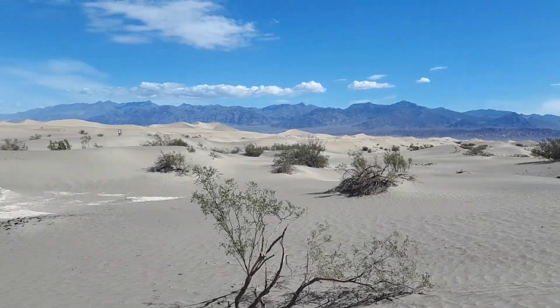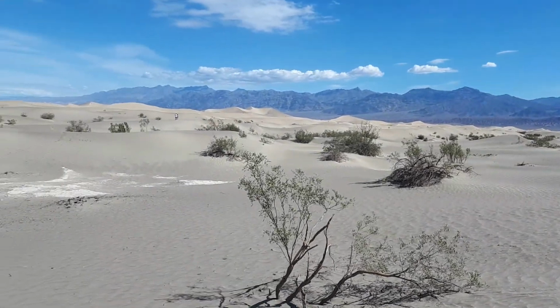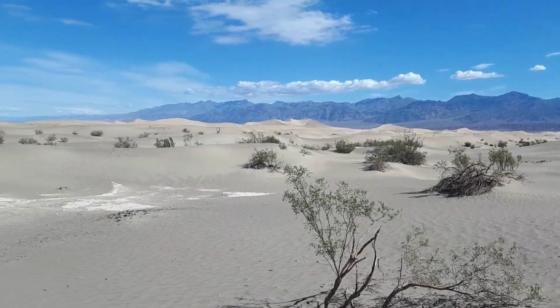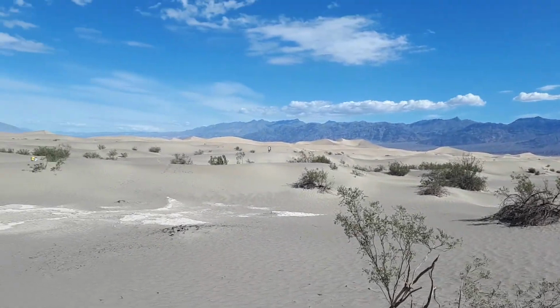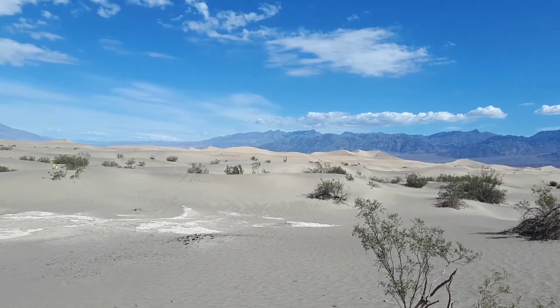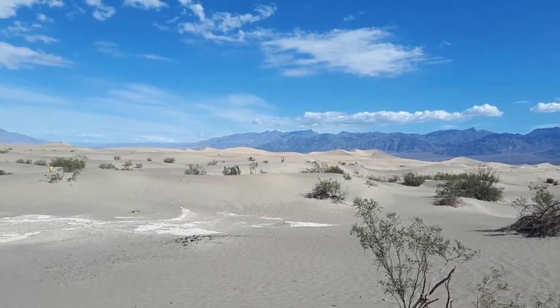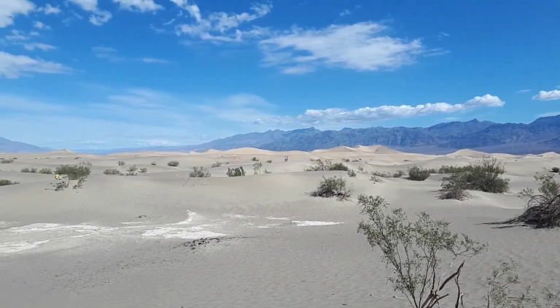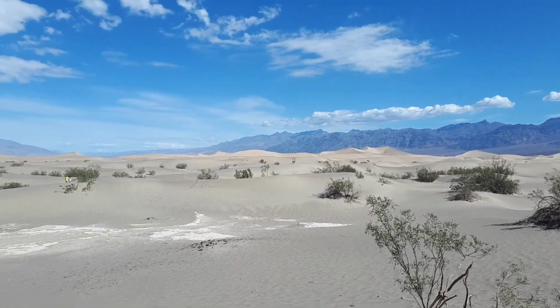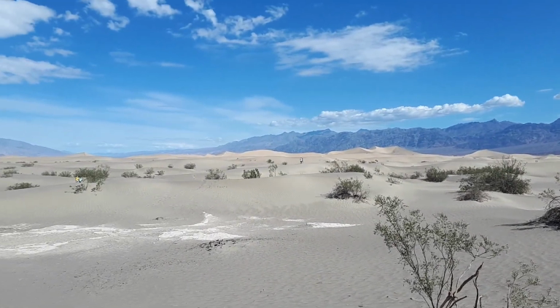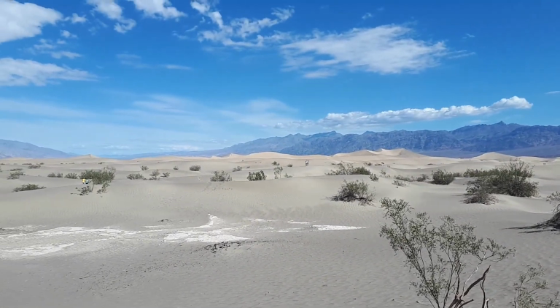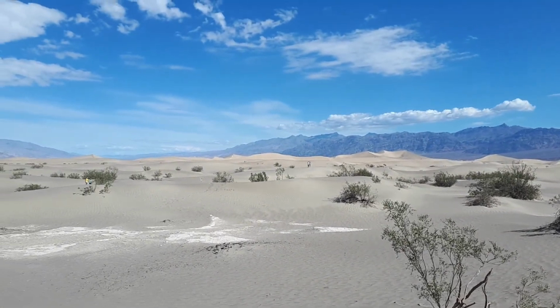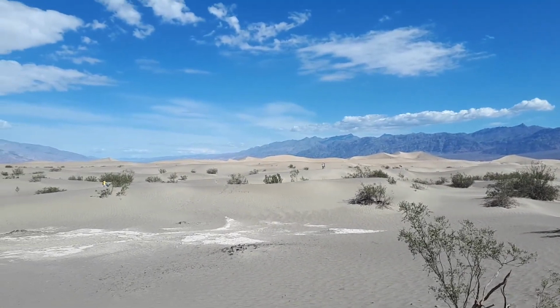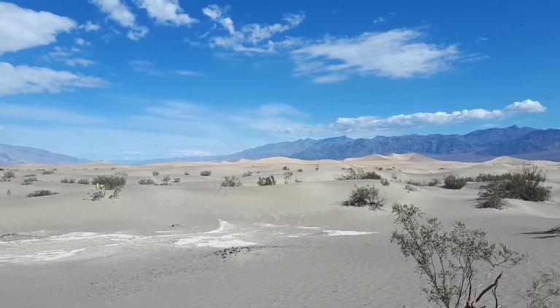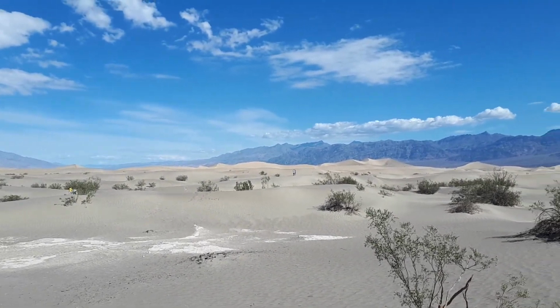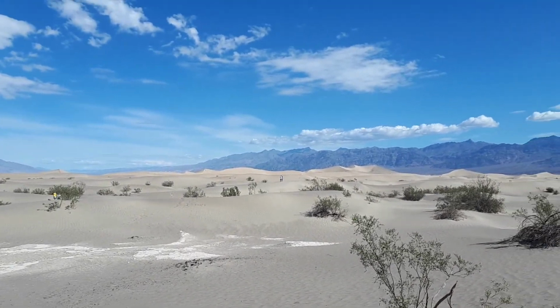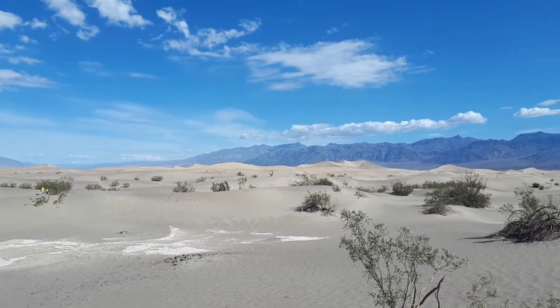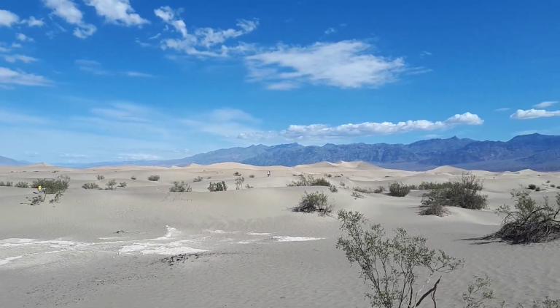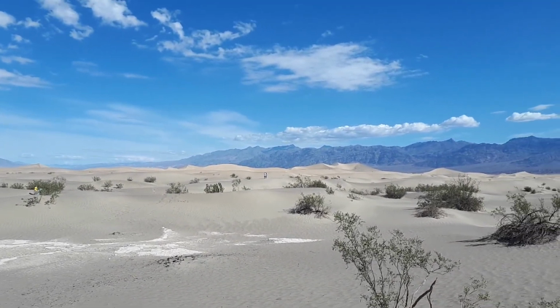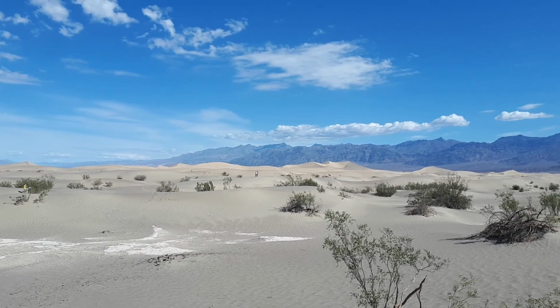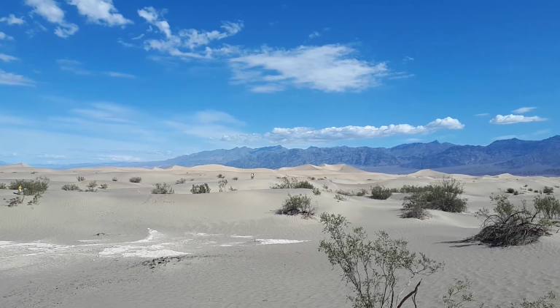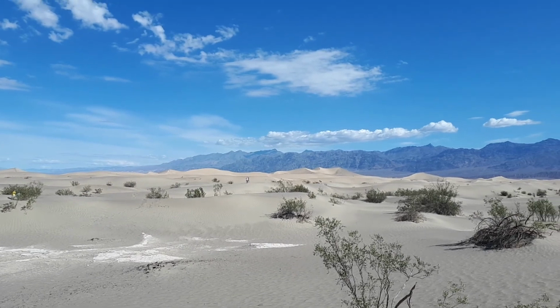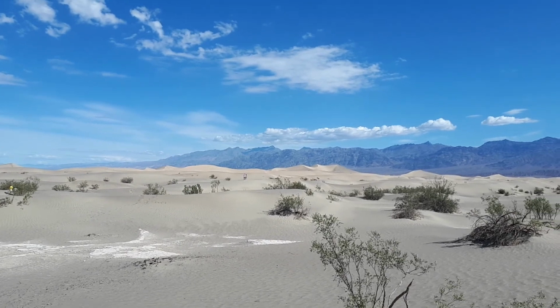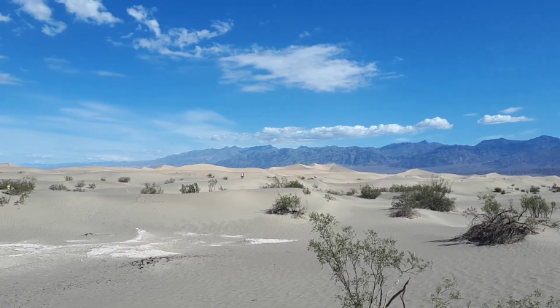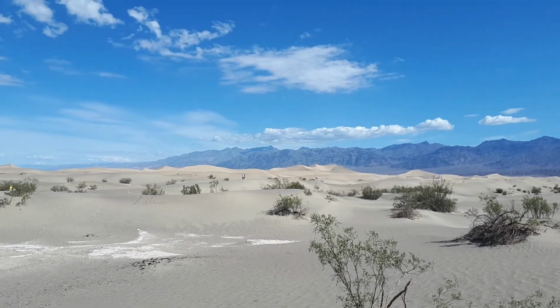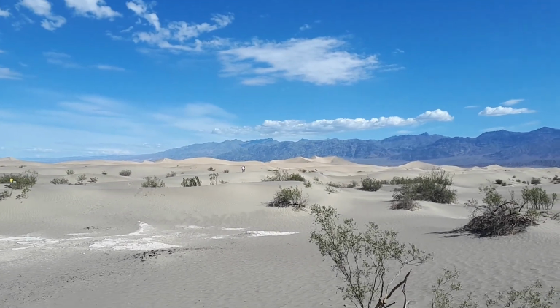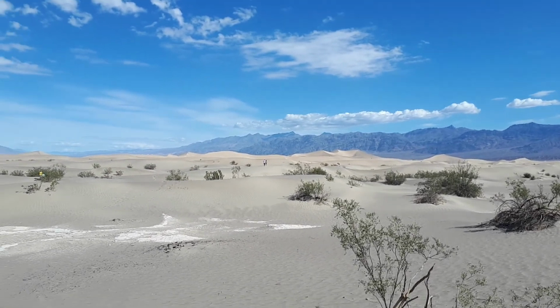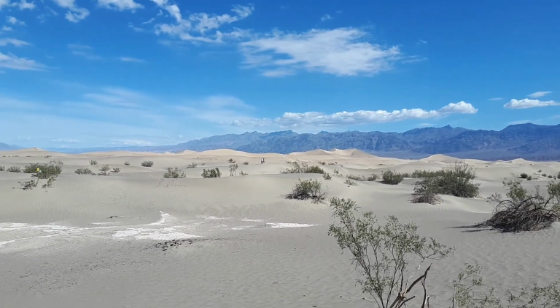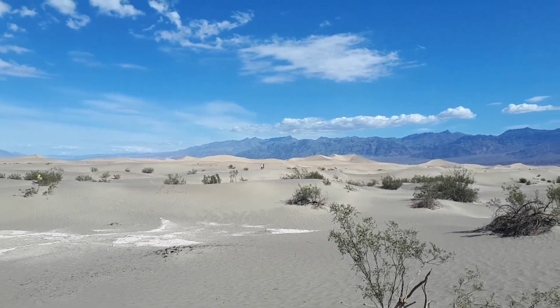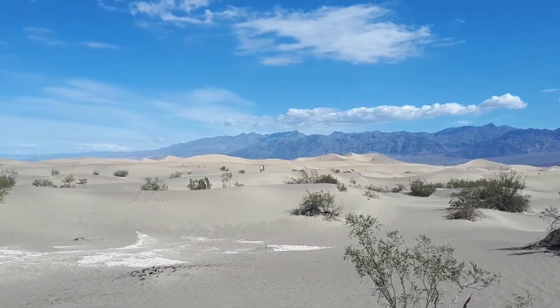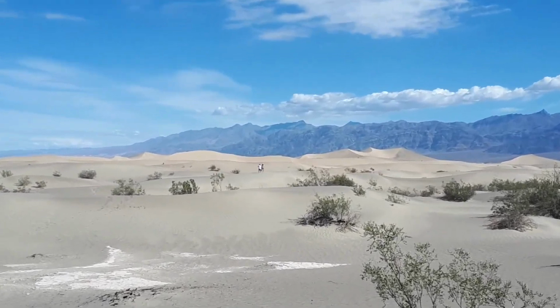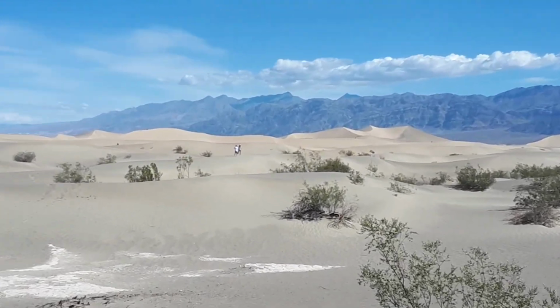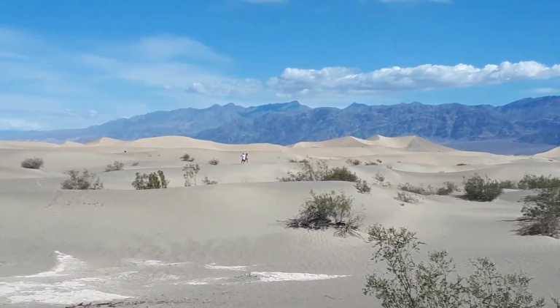I don't know if you can see, there's some people out there, way out there. I think it takes about half an hour to get out to the big dune there.